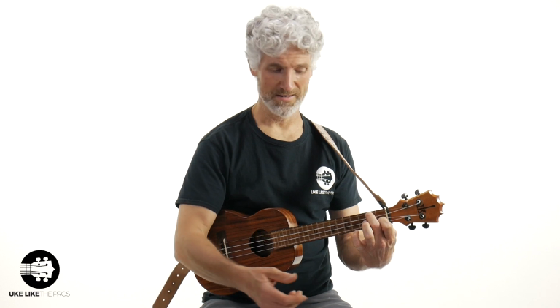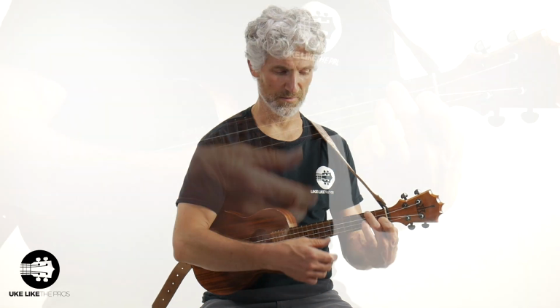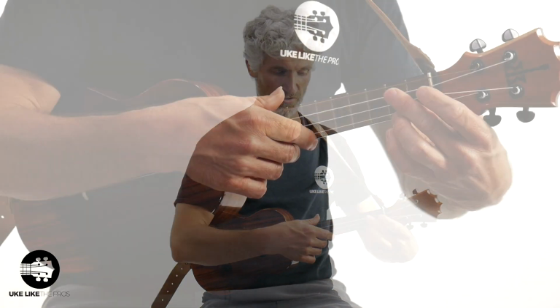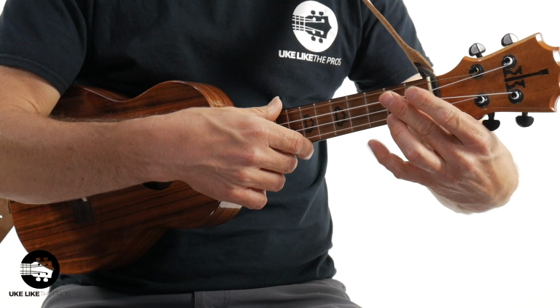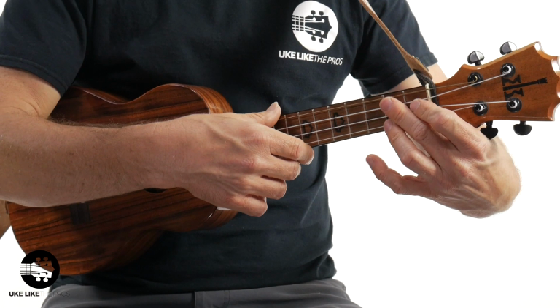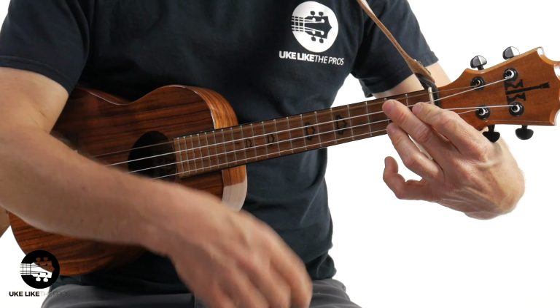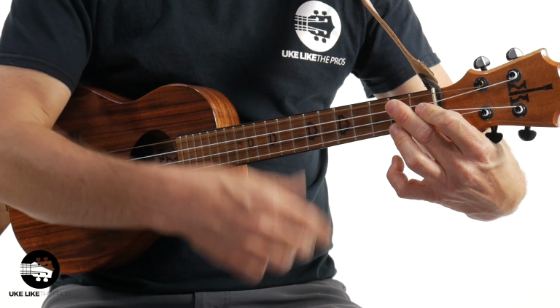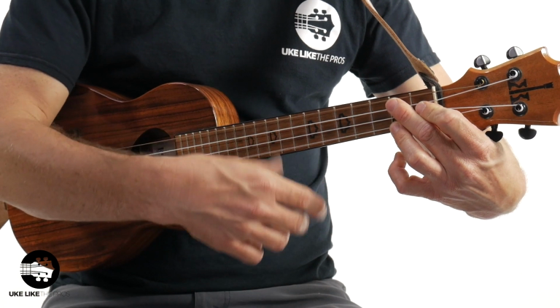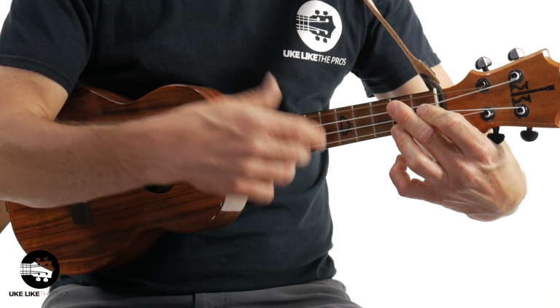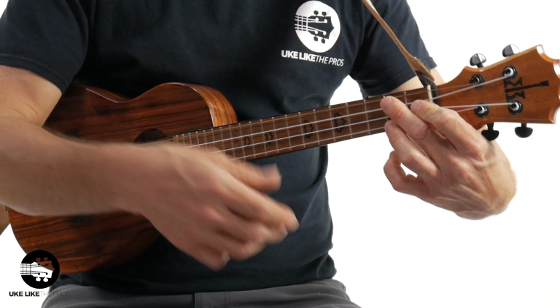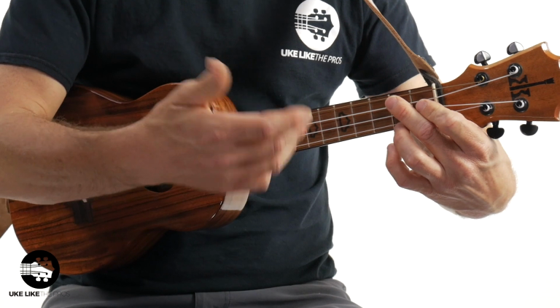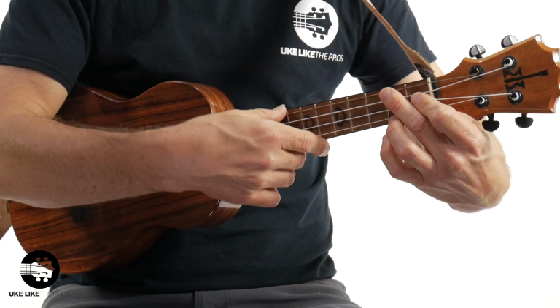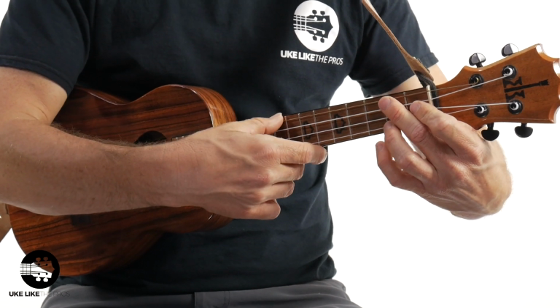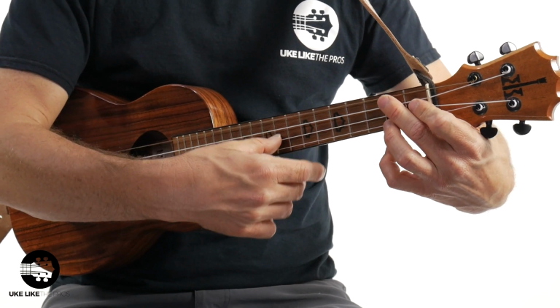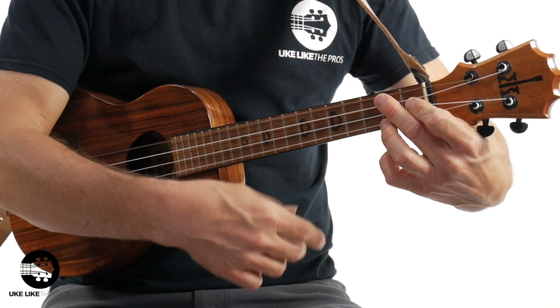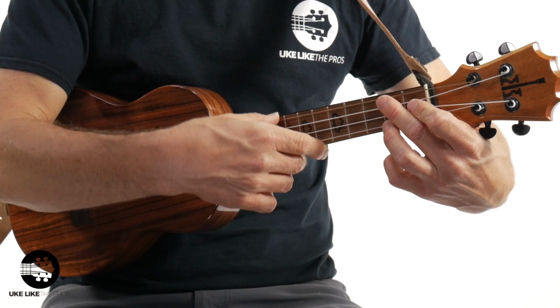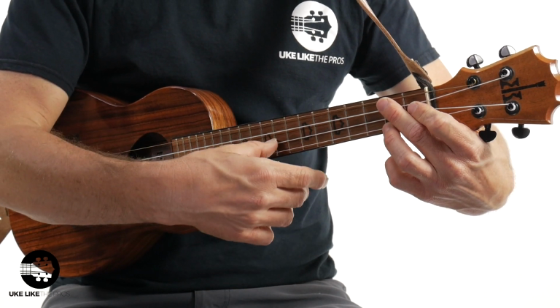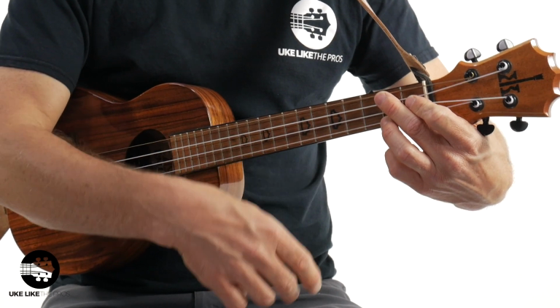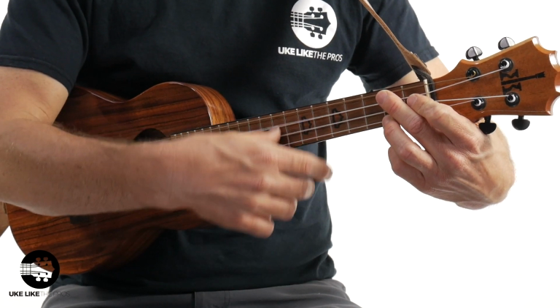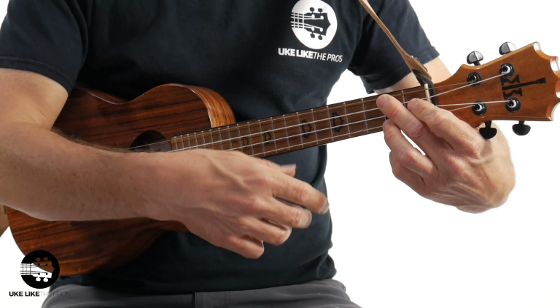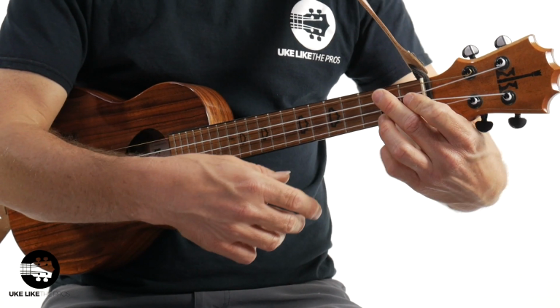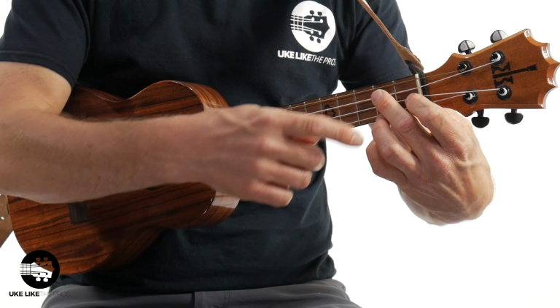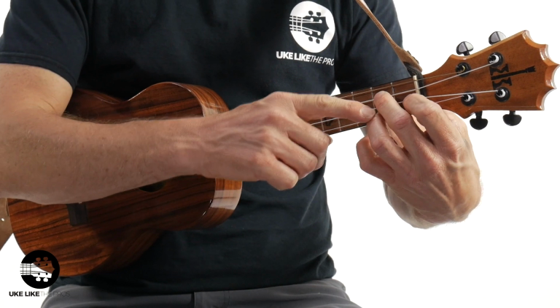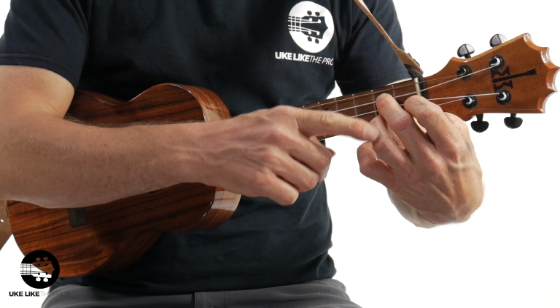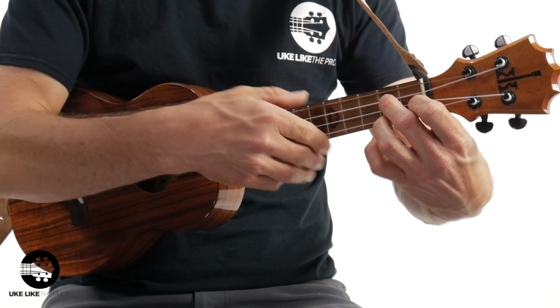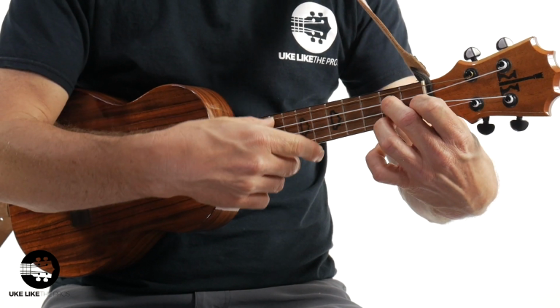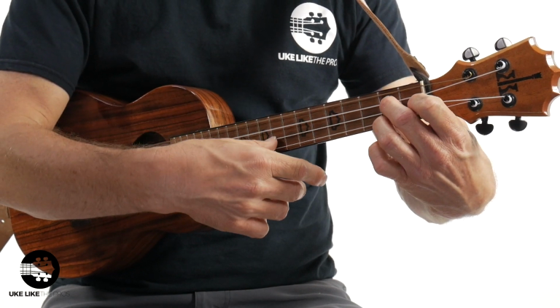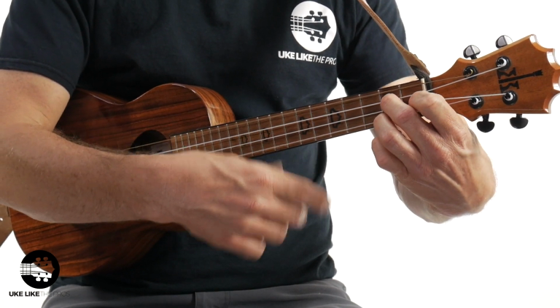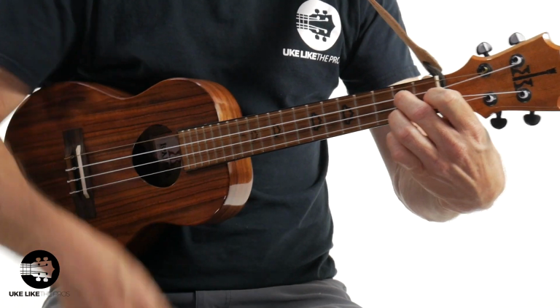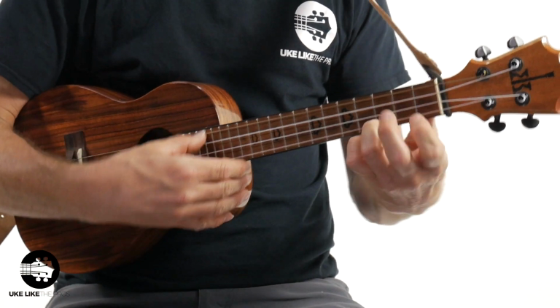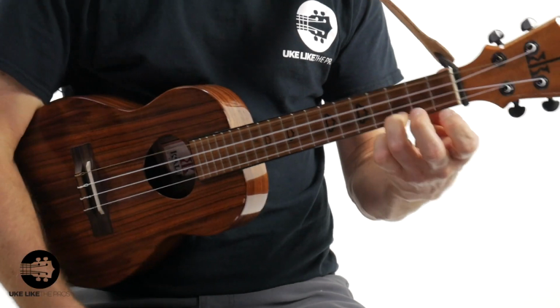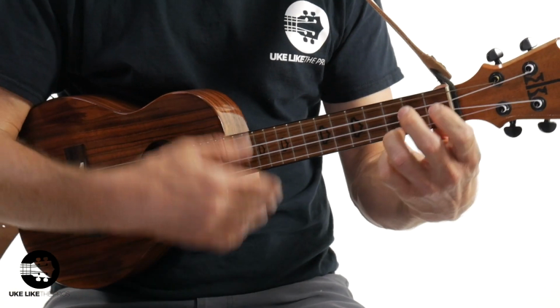And then let's do the G7. If you do this... that's not right. That's not what you want. Bend the knuckles — fingertips. Look at that.